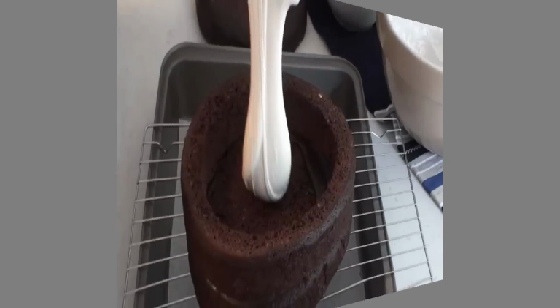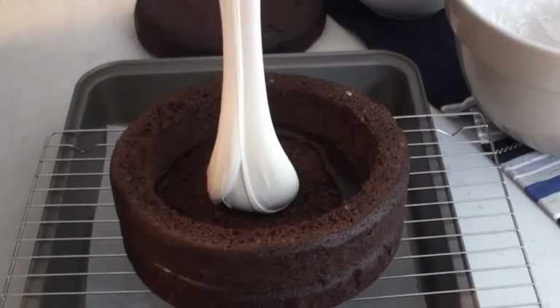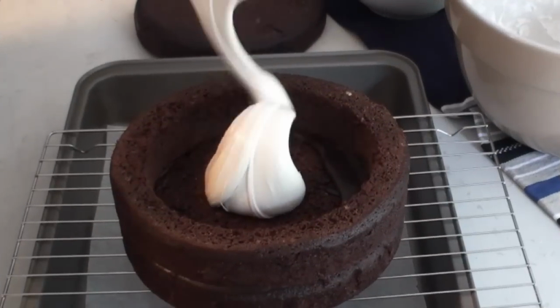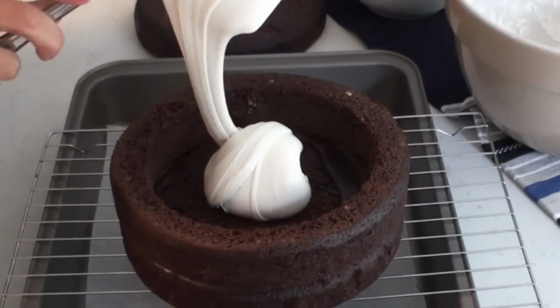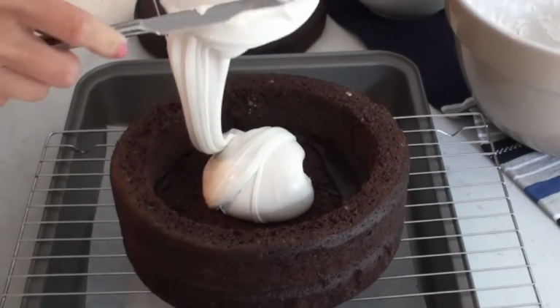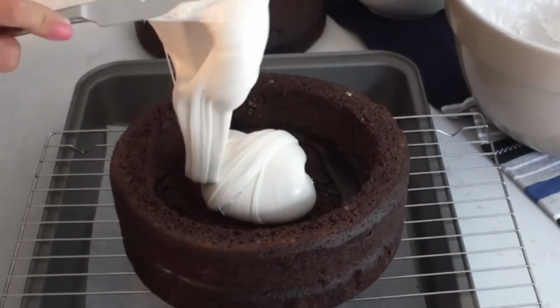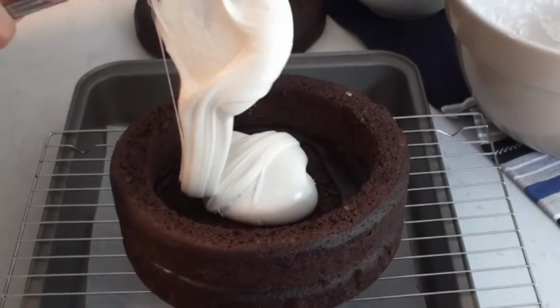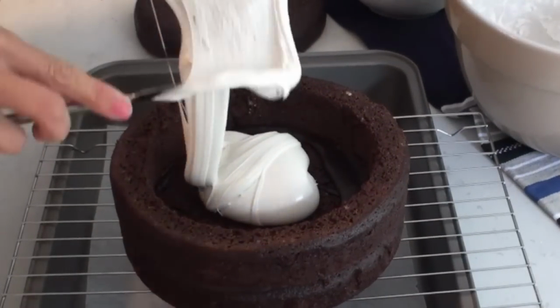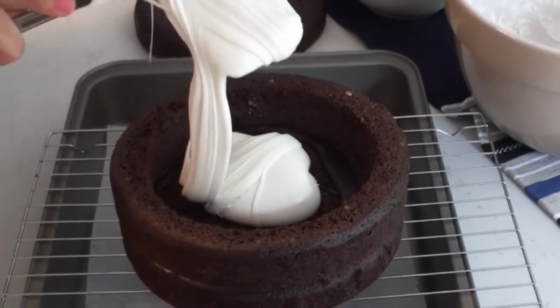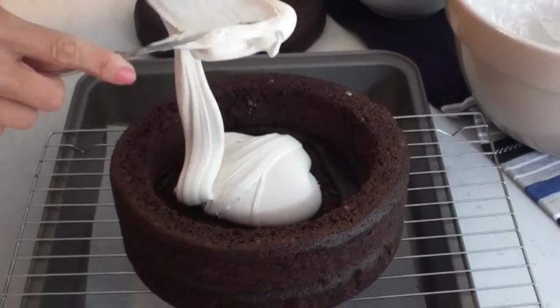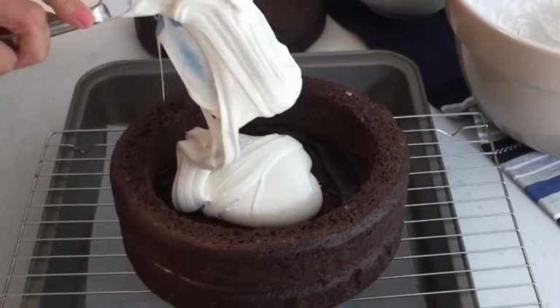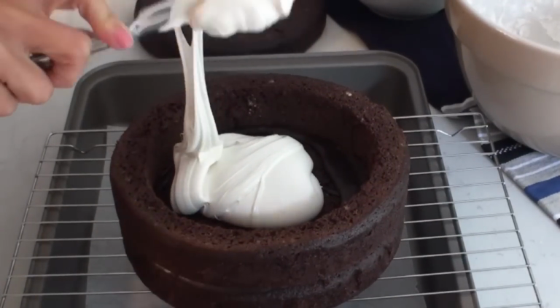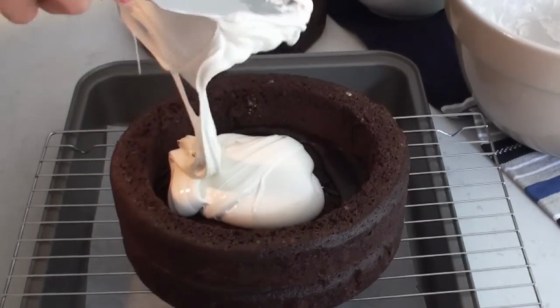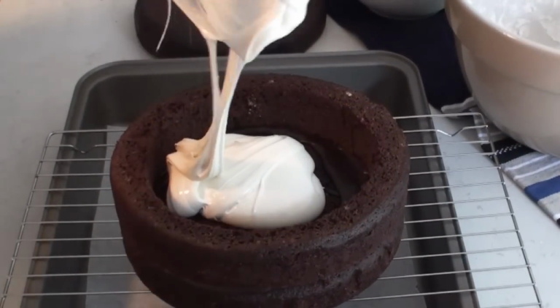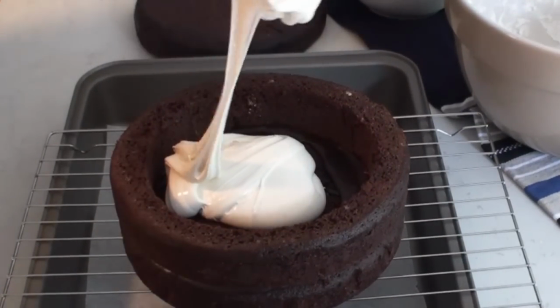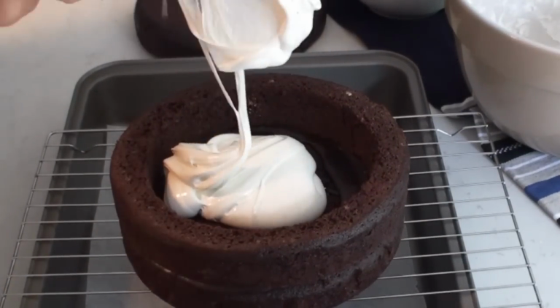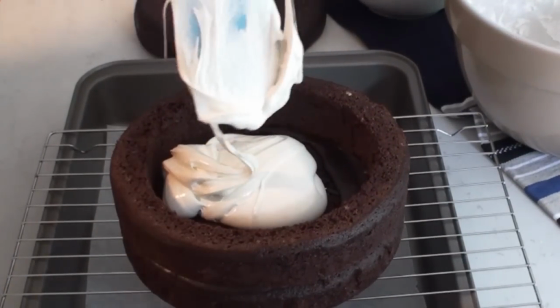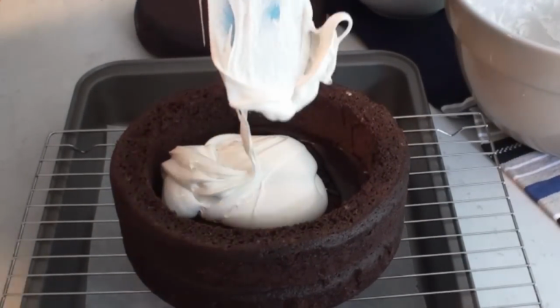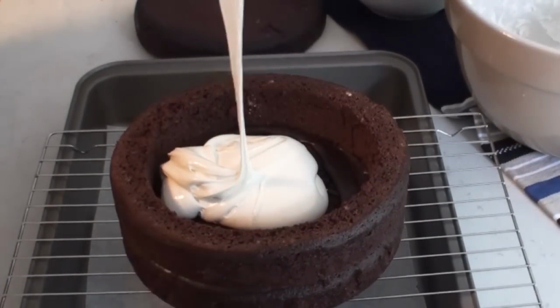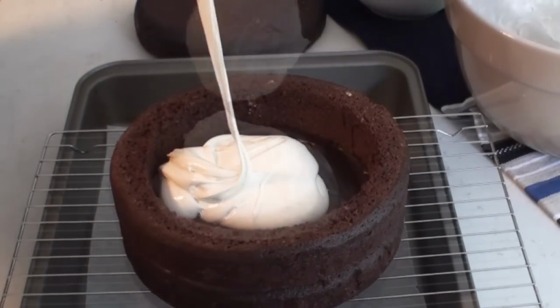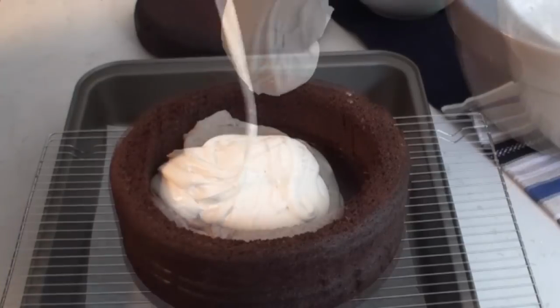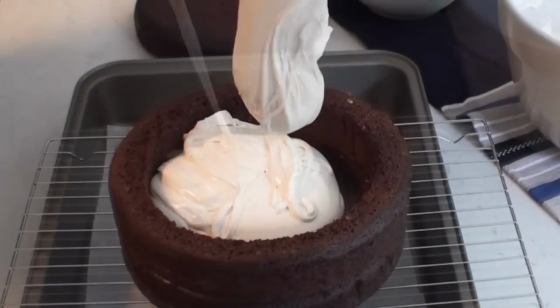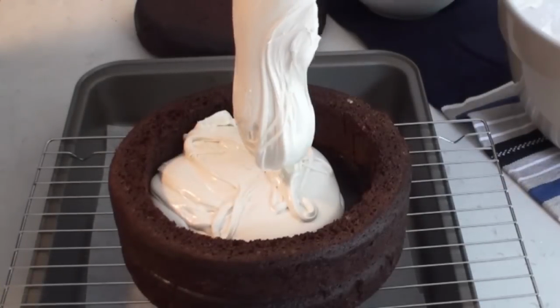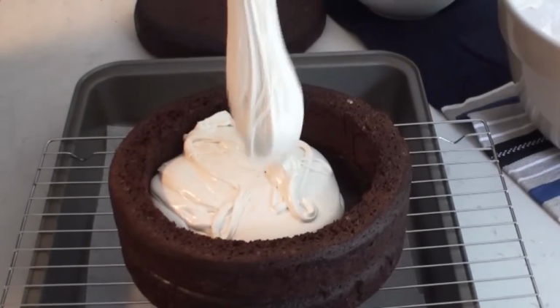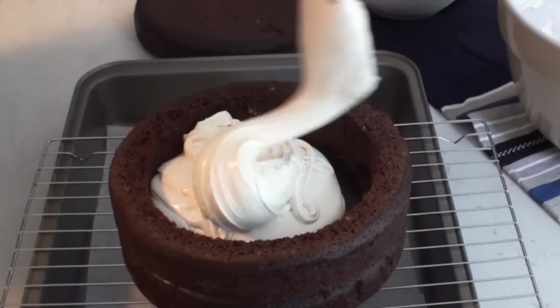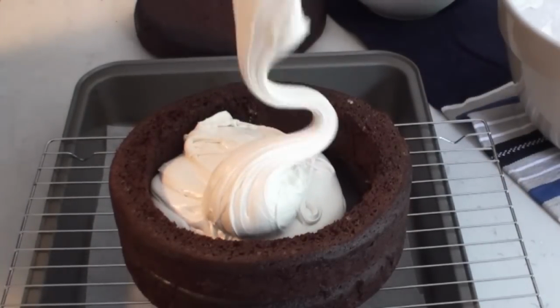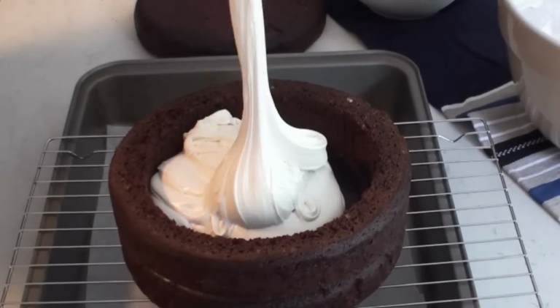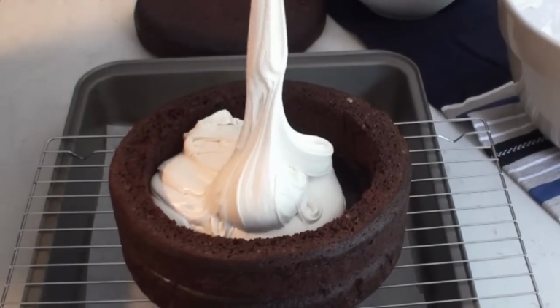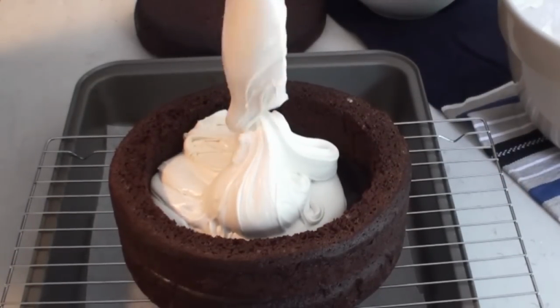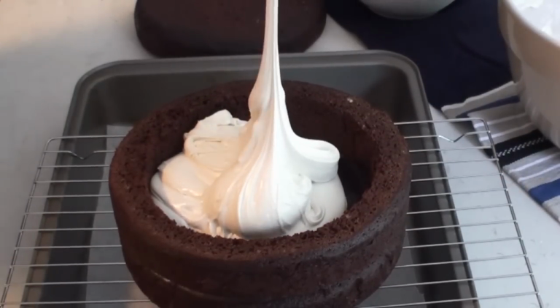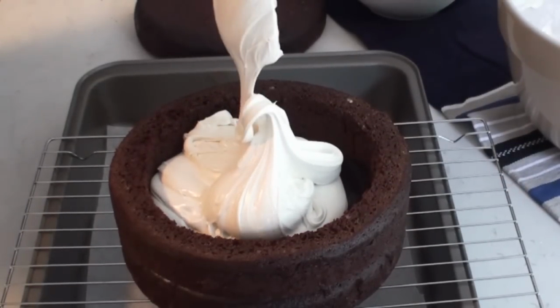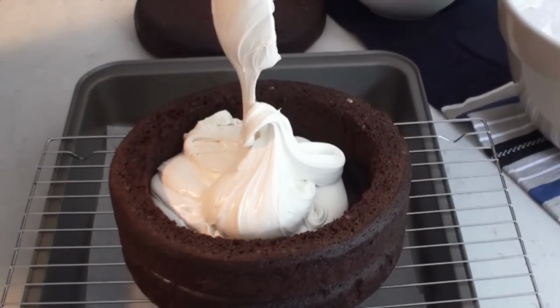Now I can start to fill the centre of my Ding Dong with this creamy marshmallow filling. It's a bit of a sticky process but keep going and you'll get there in the end.